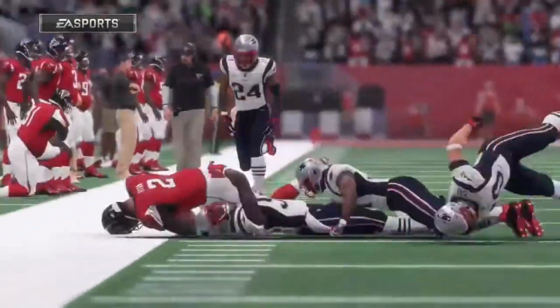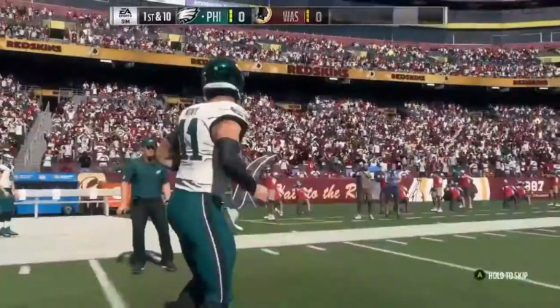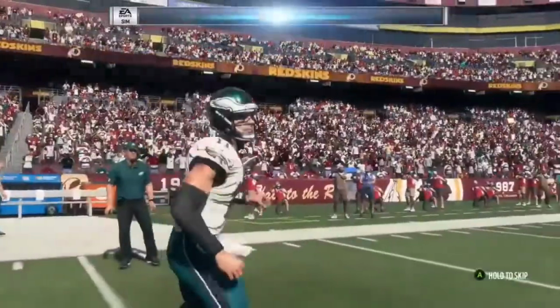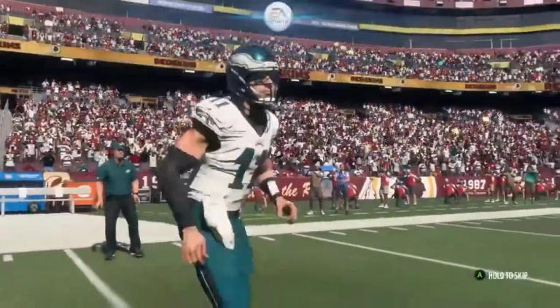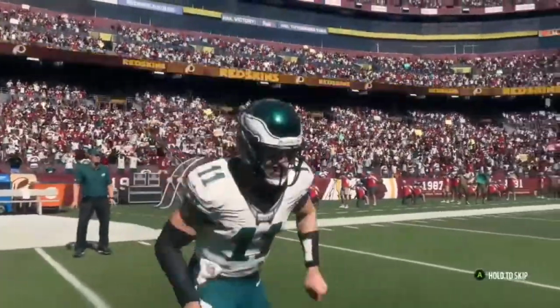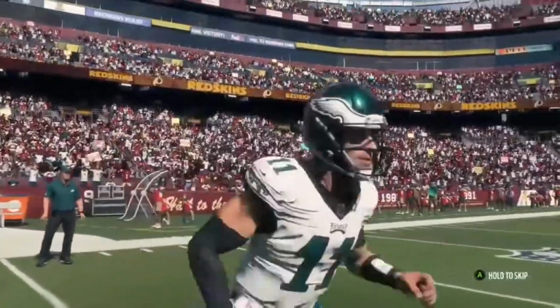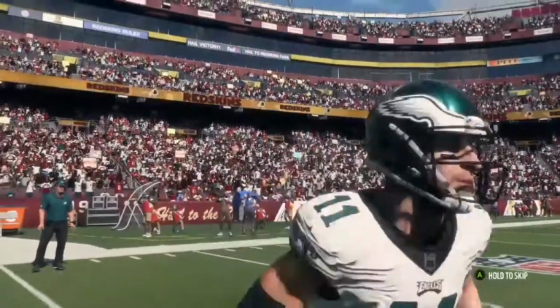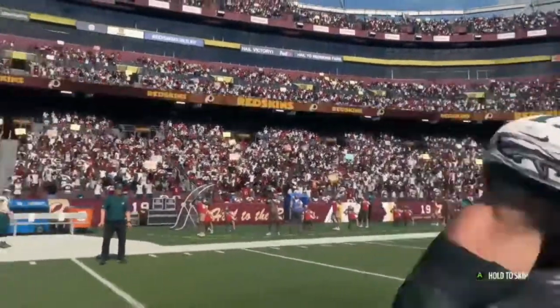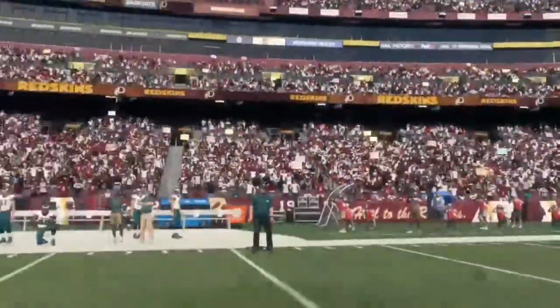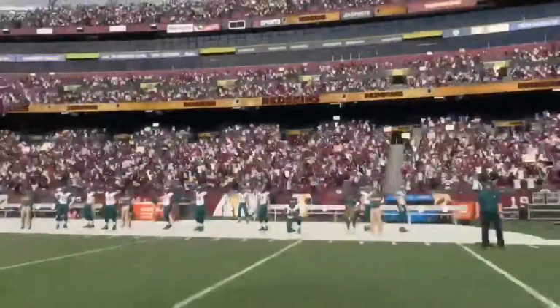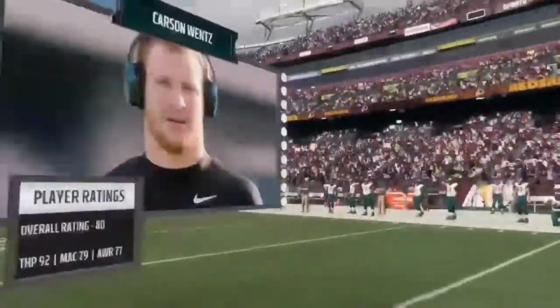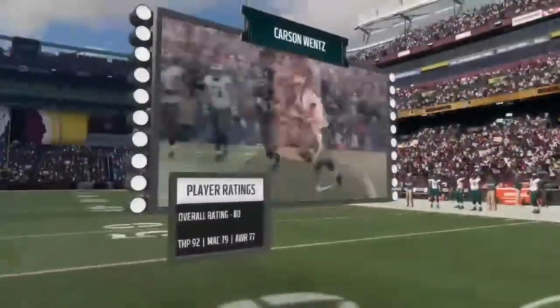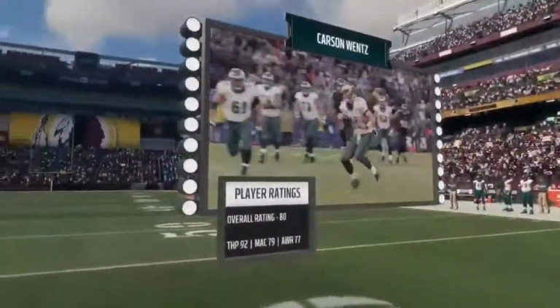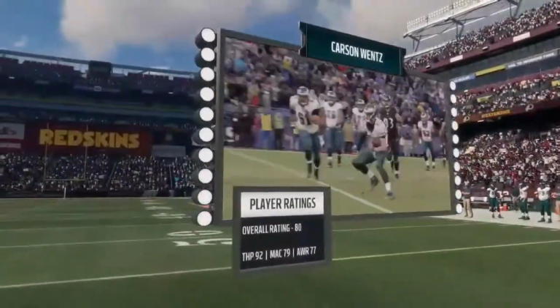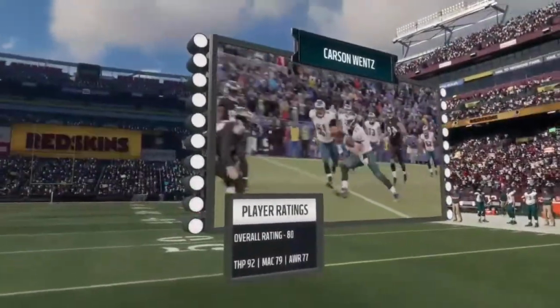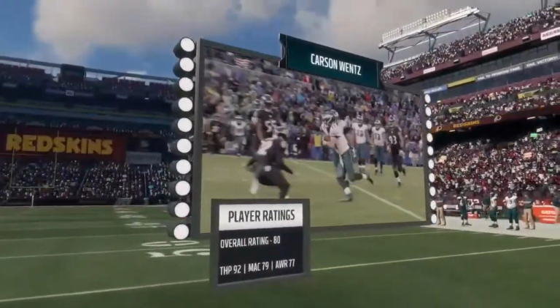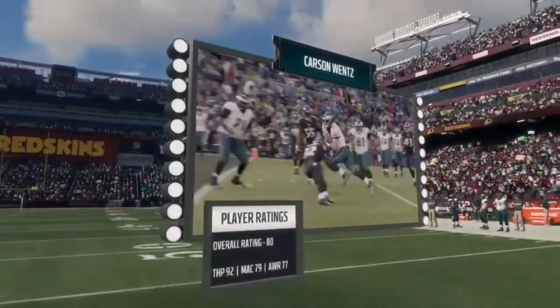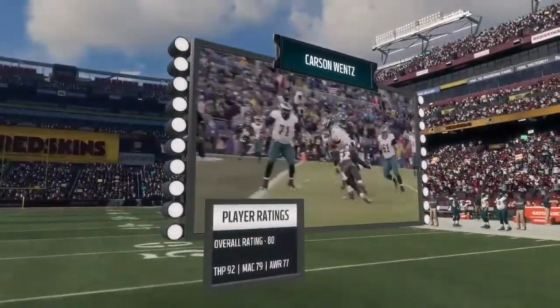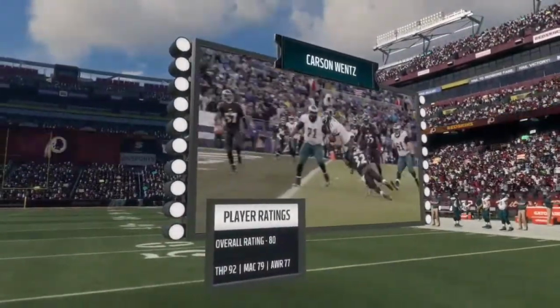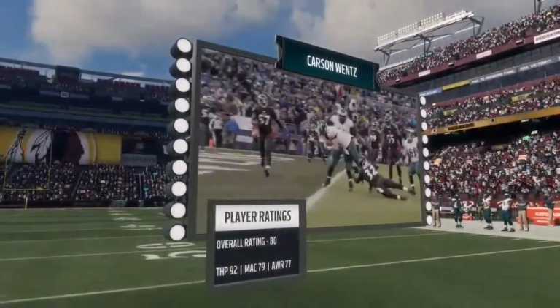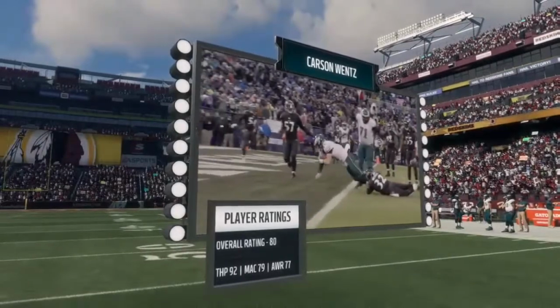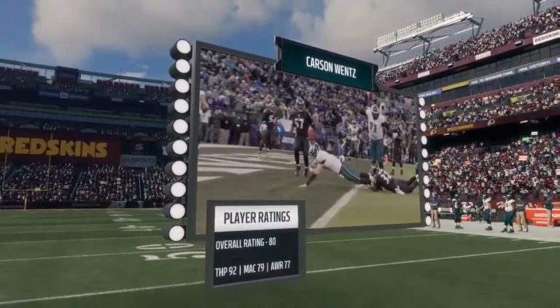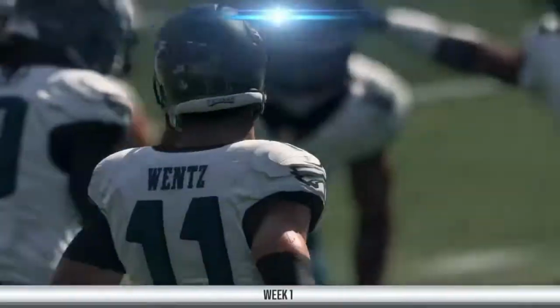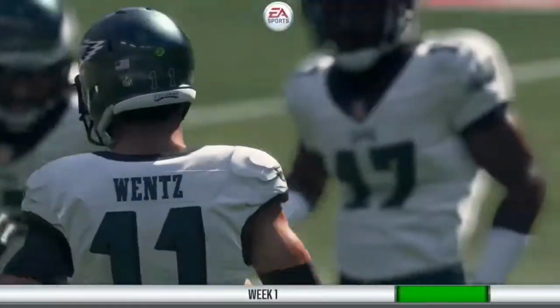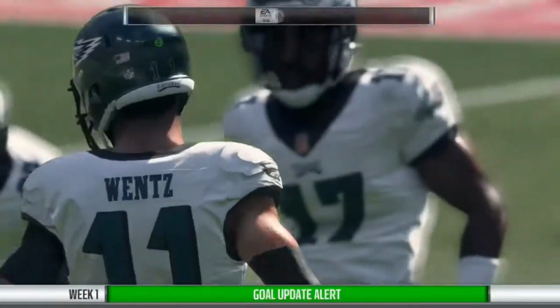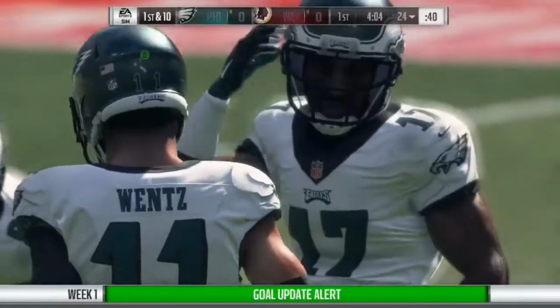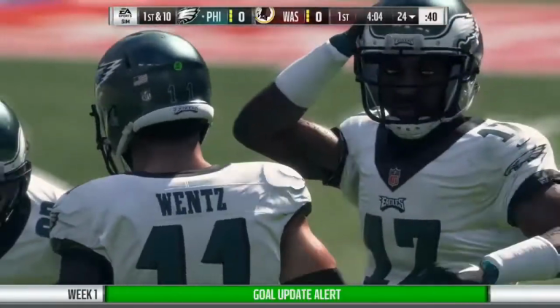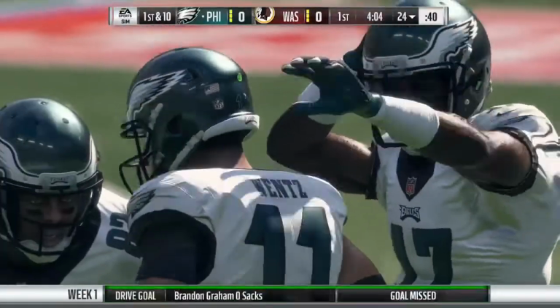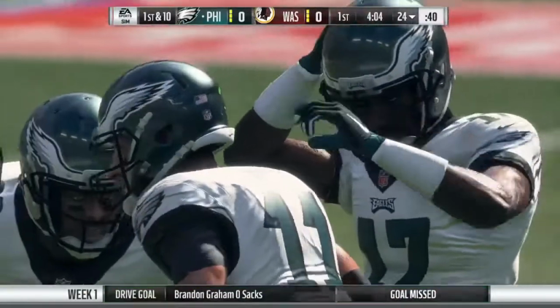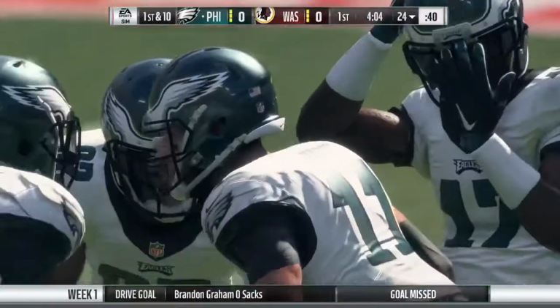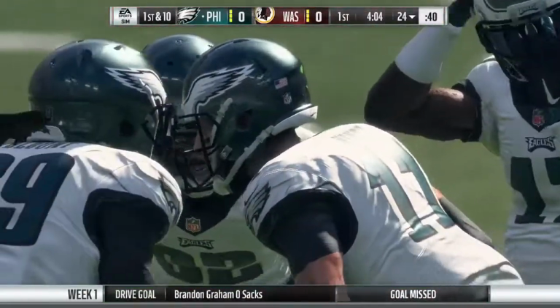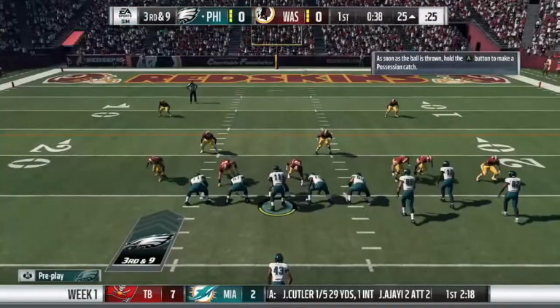Now here comes the Eagles offense as they get ready to take over. Leading them is their second-year quarterback, also the number two overall pick a season ago, Carson Wentz. Many wondered if the...